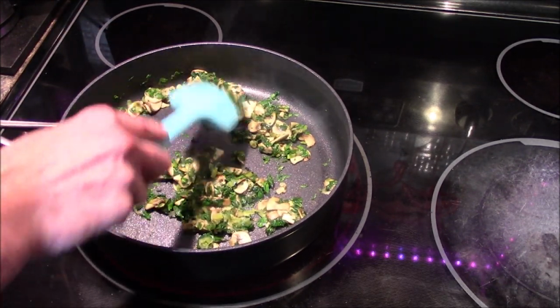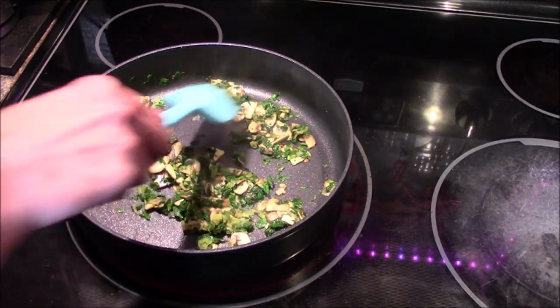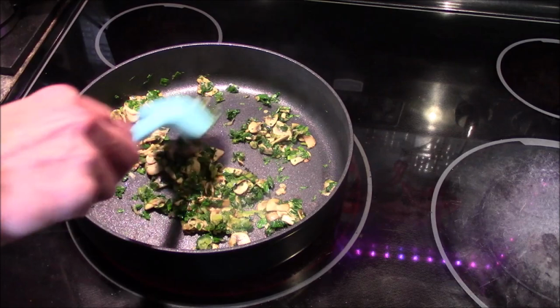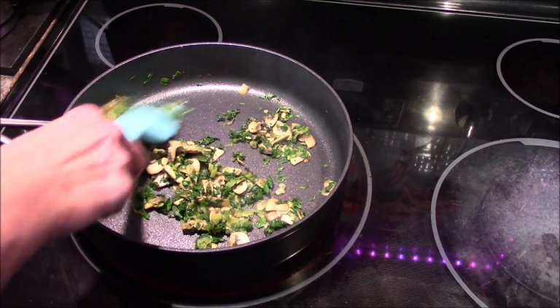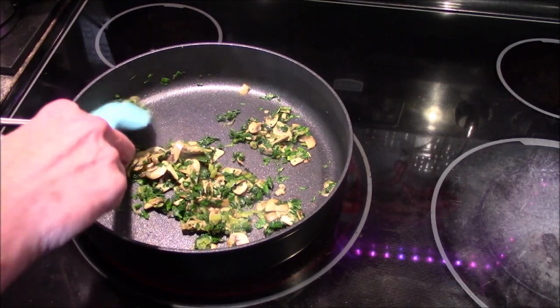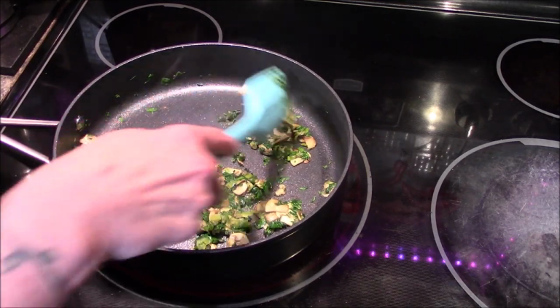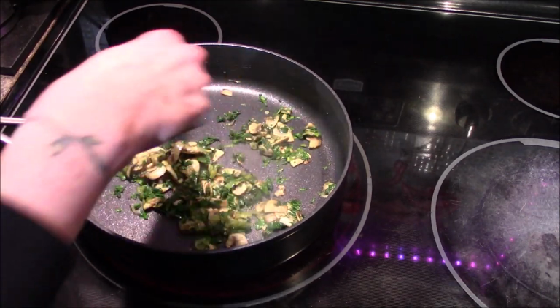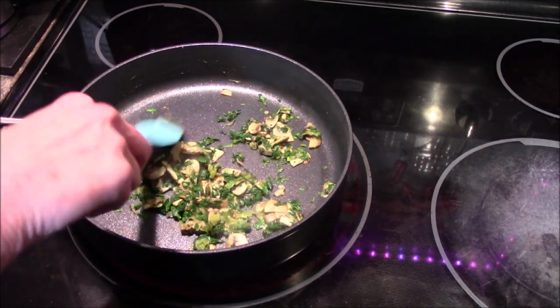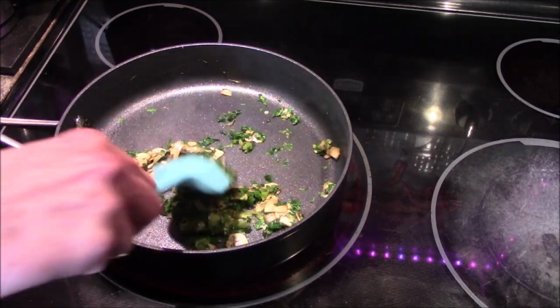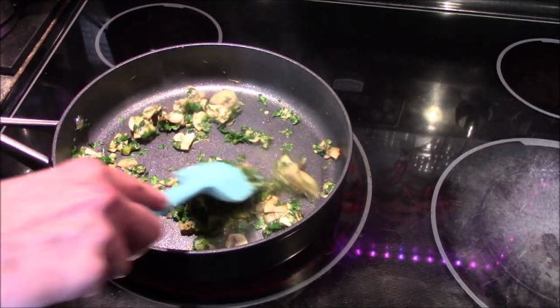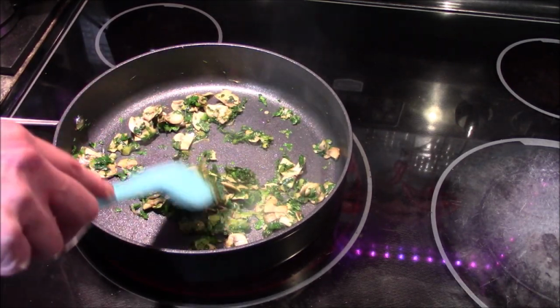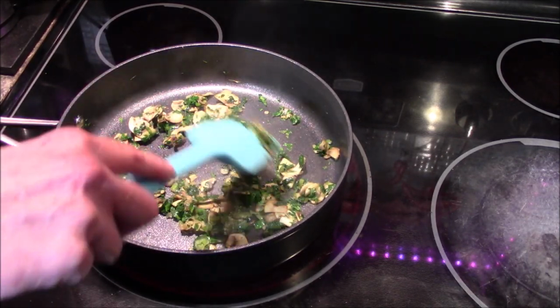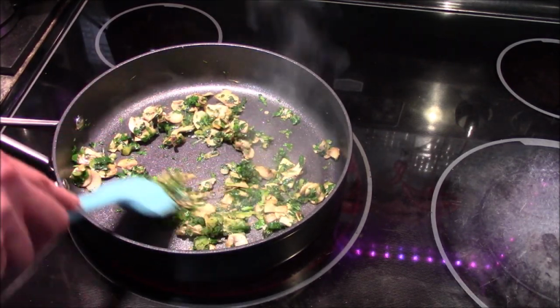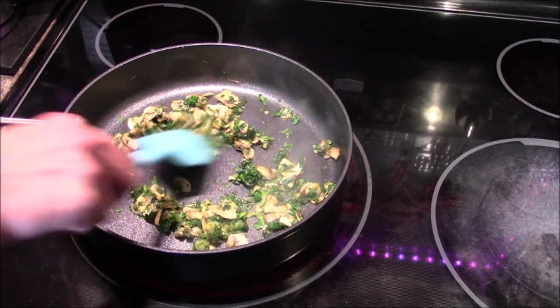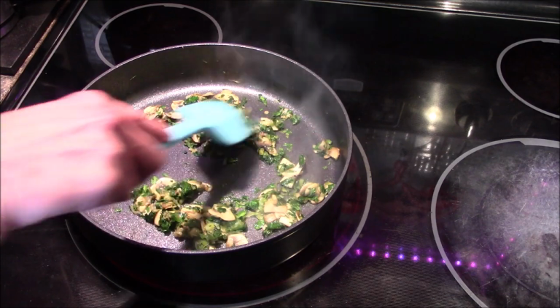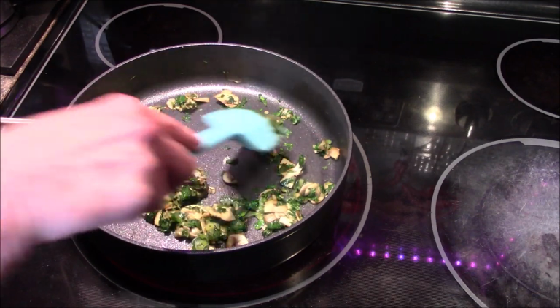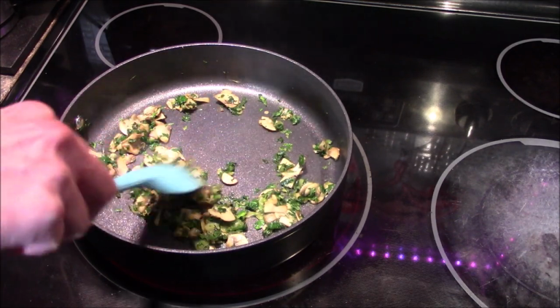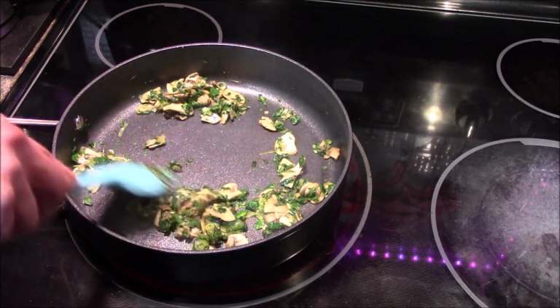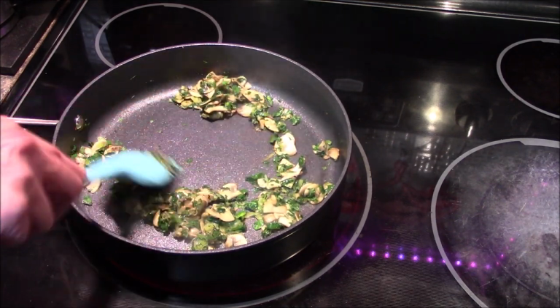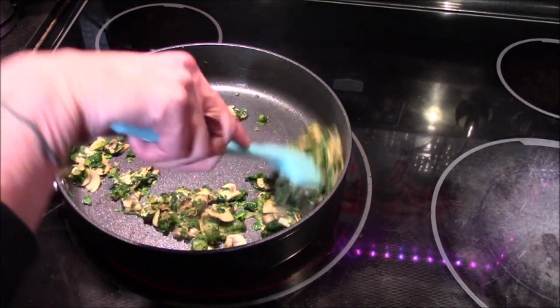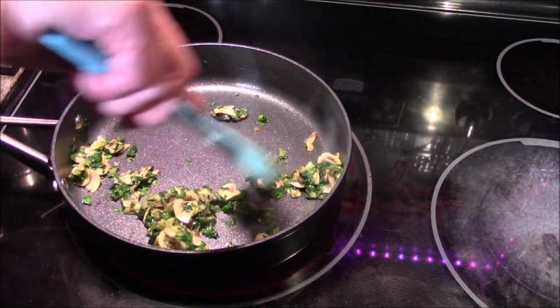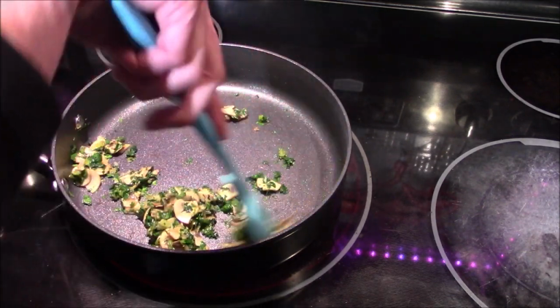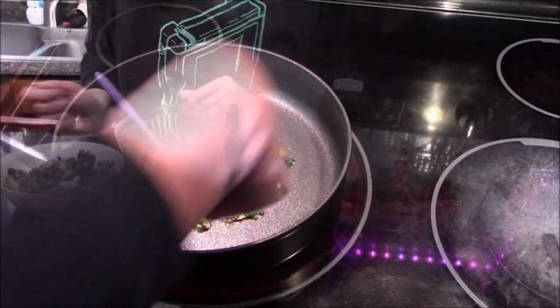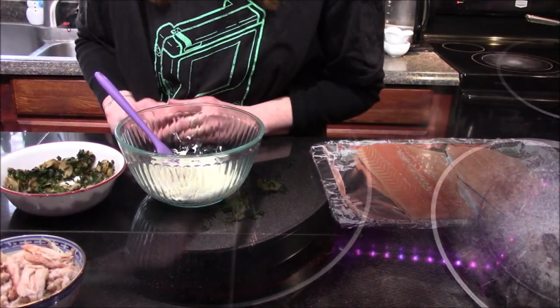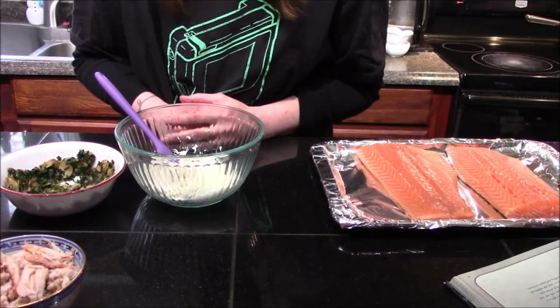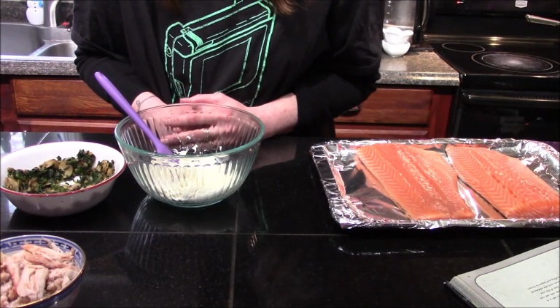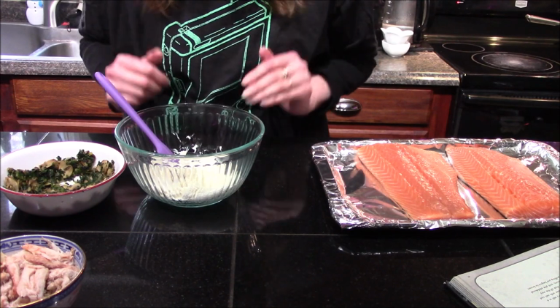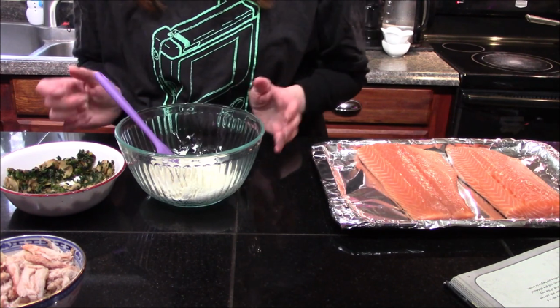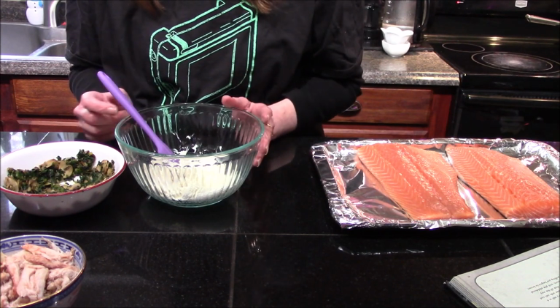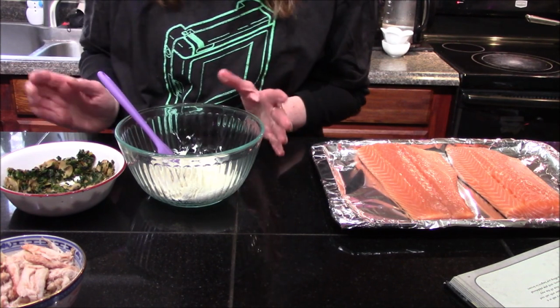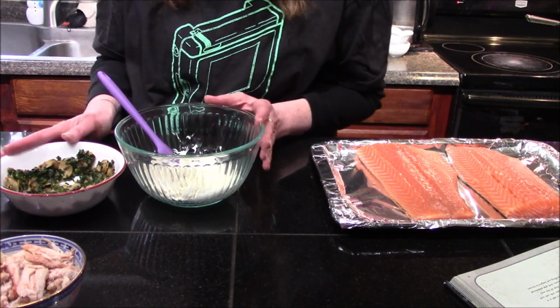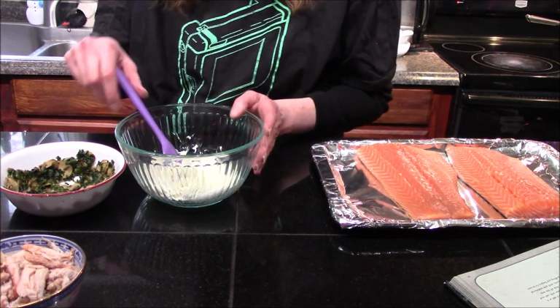This is looking and smelling really good so far. I'm going to let it cook for about another minute before I remove it from the heat, and then I'm going to allow it to come to room temperature before we move on to the next step.